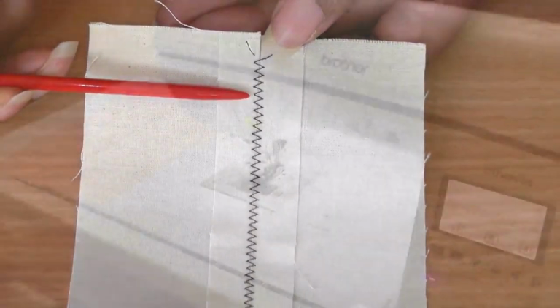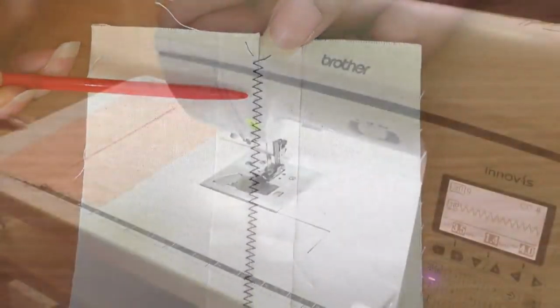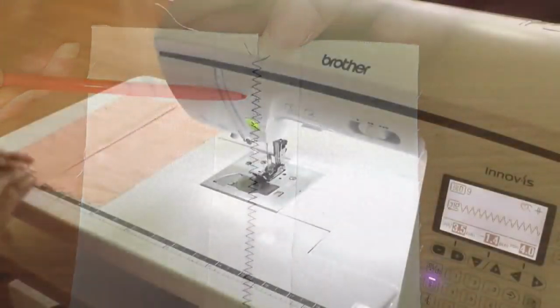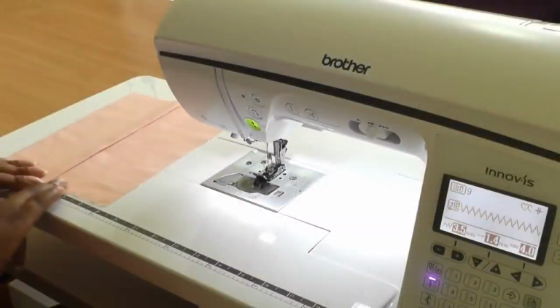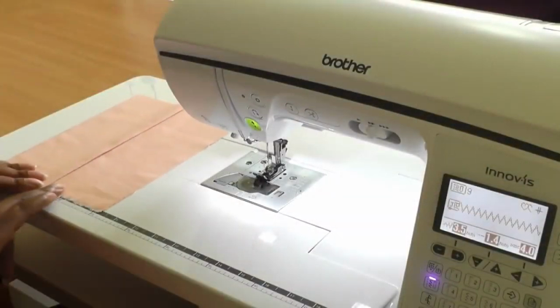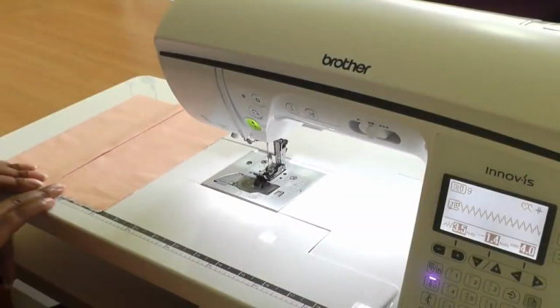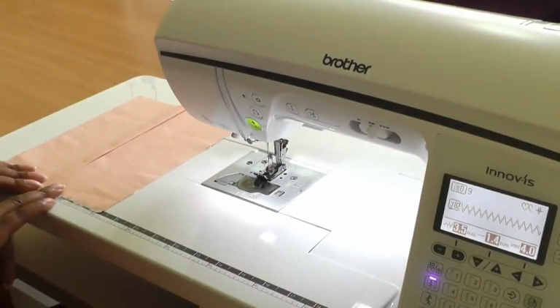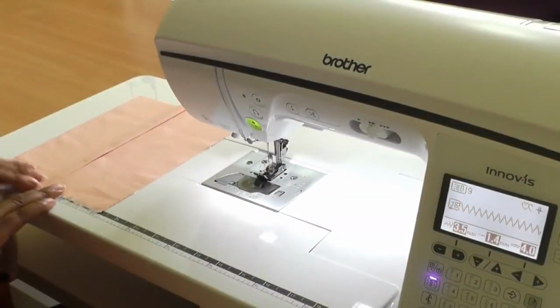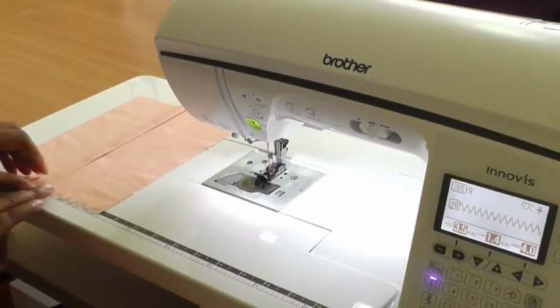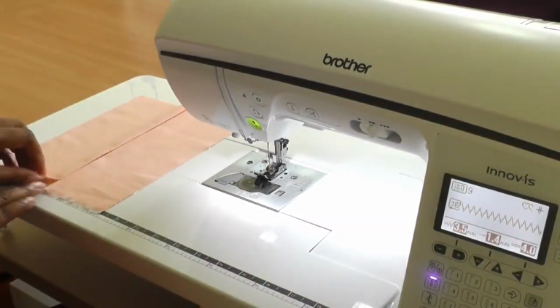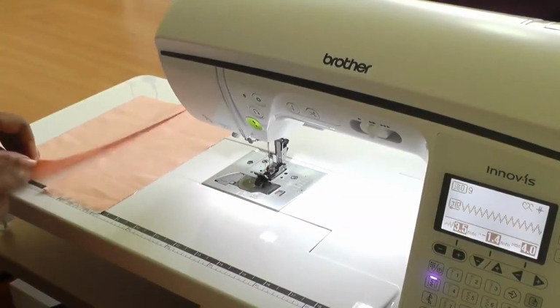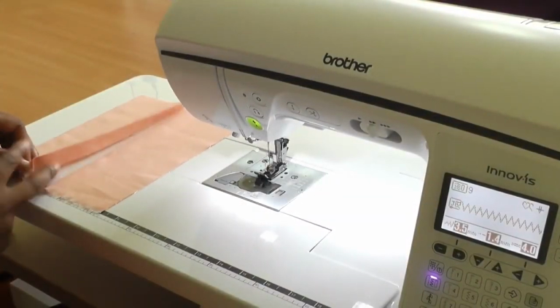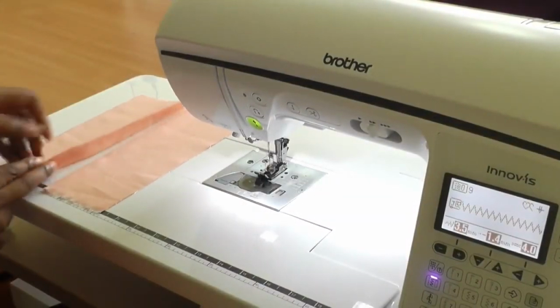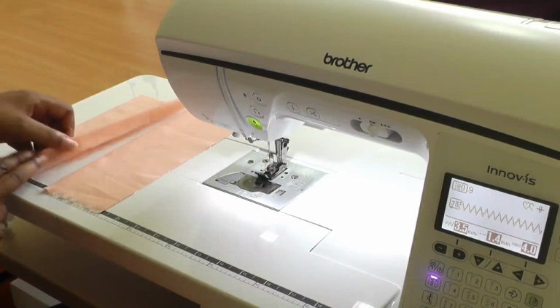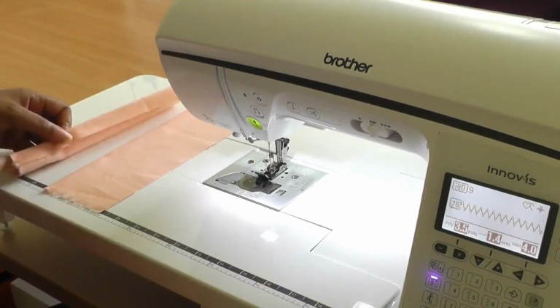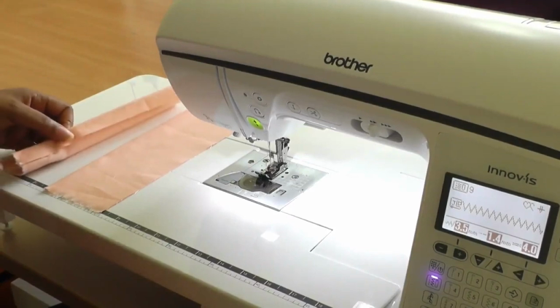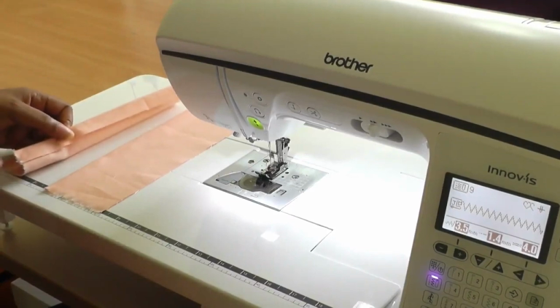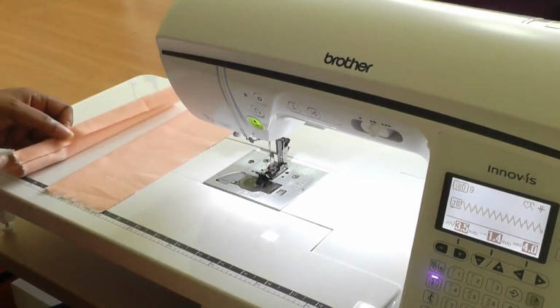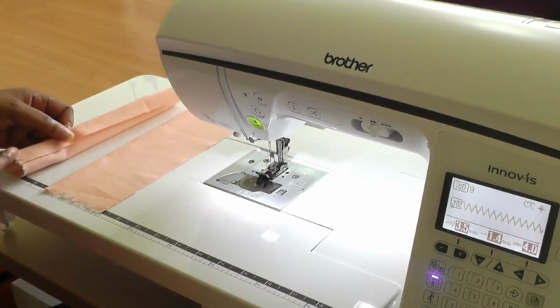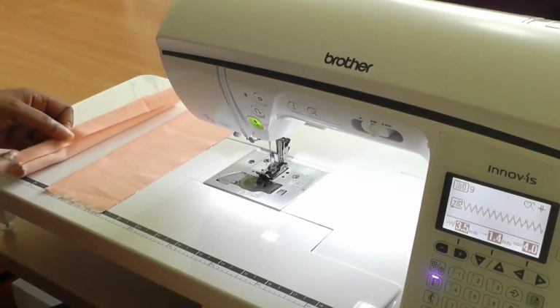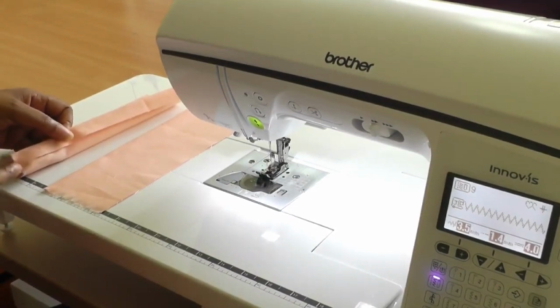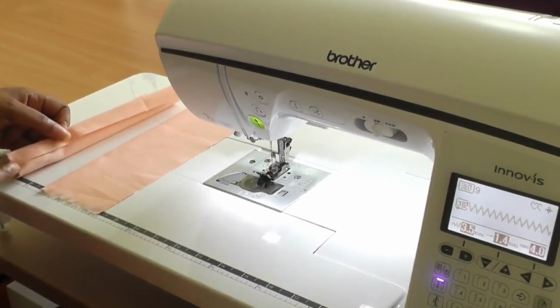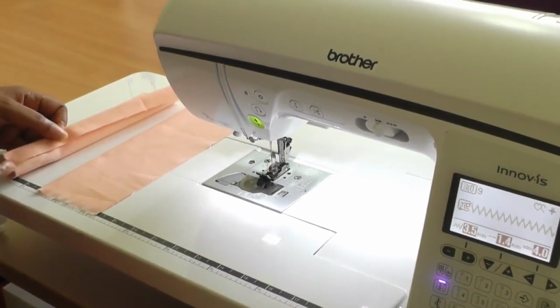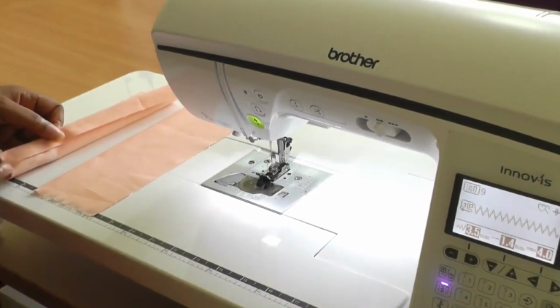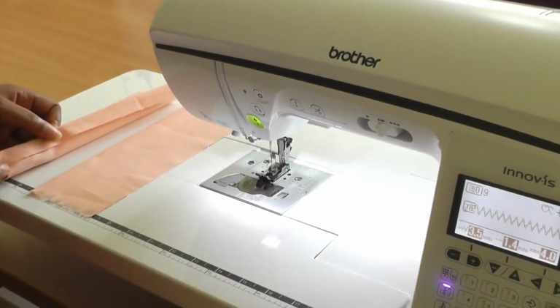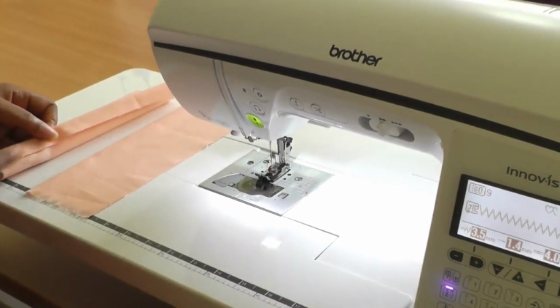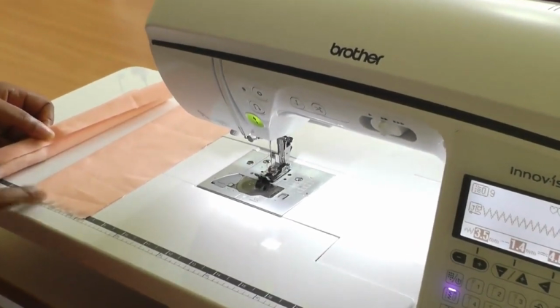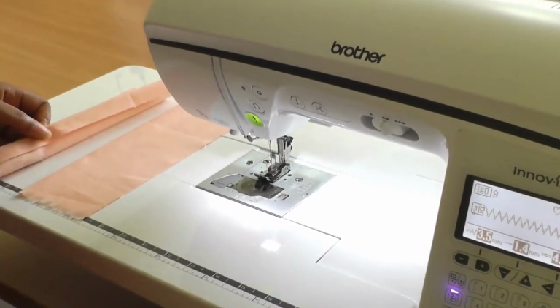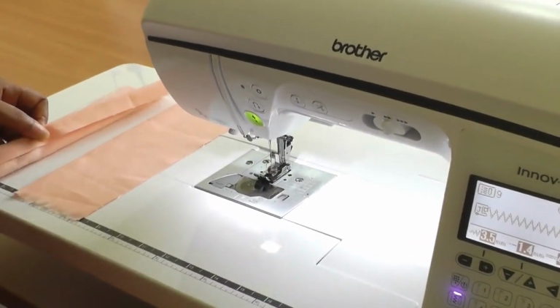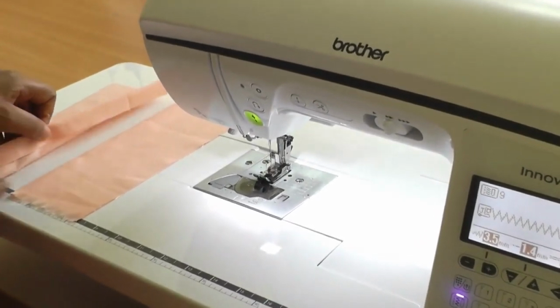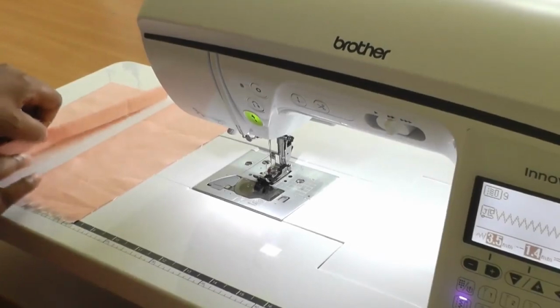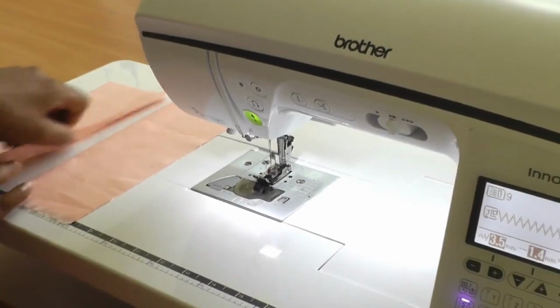I'm working on the right side of the fabric. If I just show you what's happening here, I've got the seam allowance that's turned in on both sides to the wrong side.